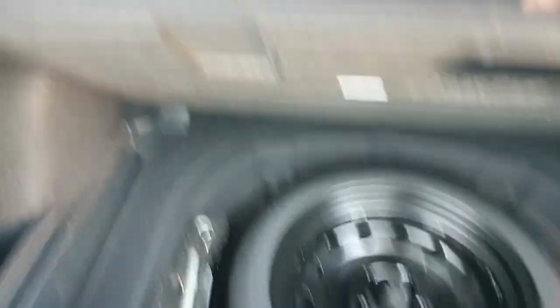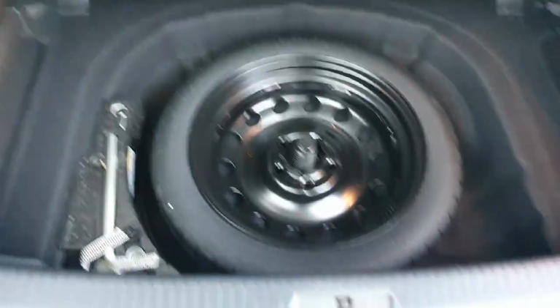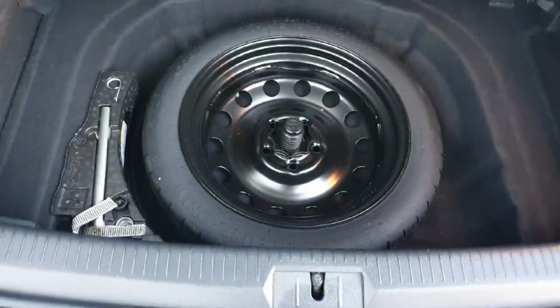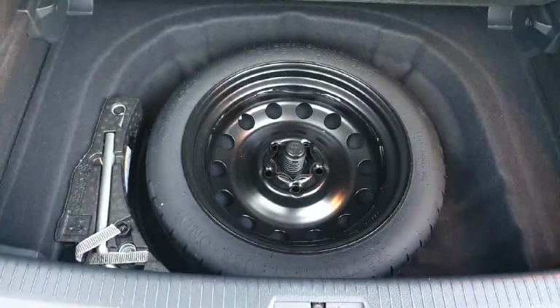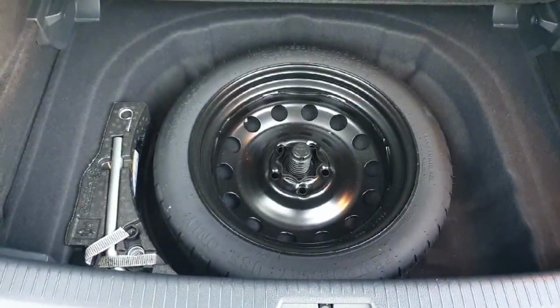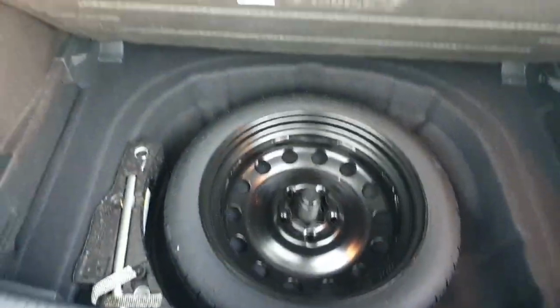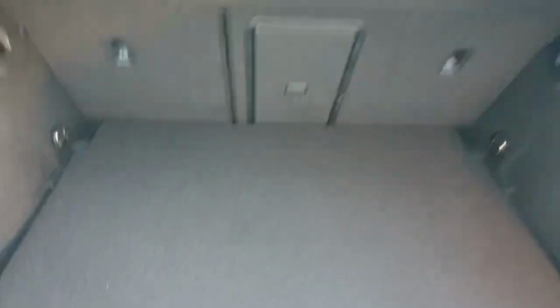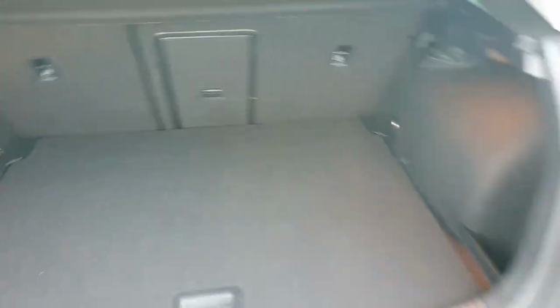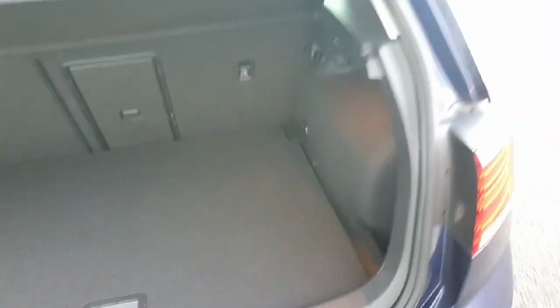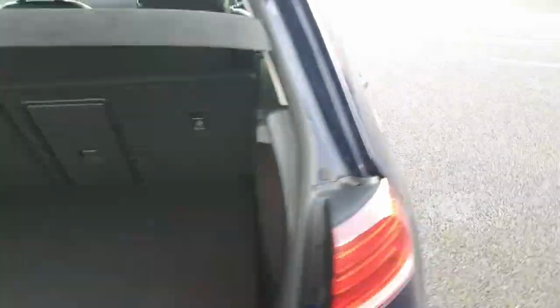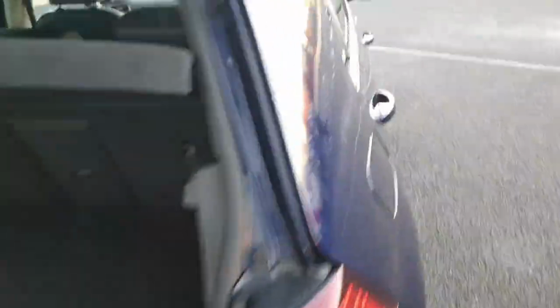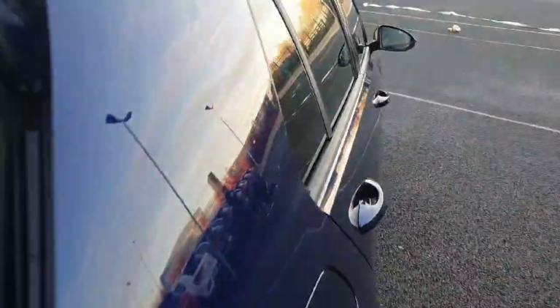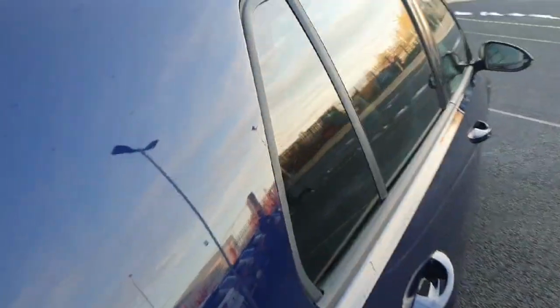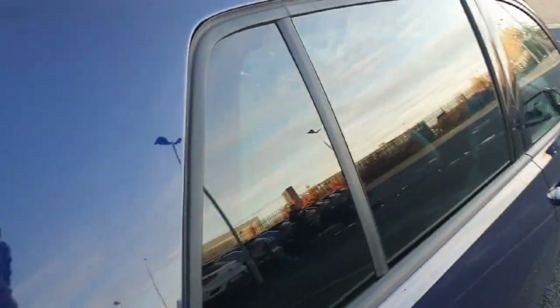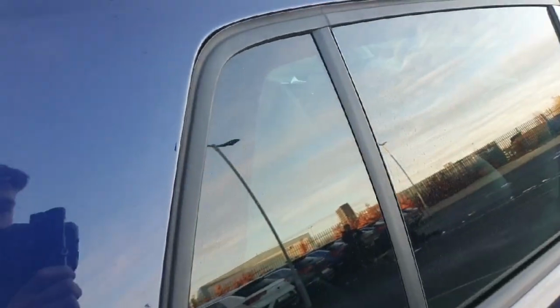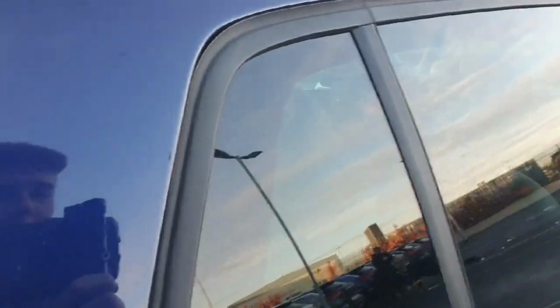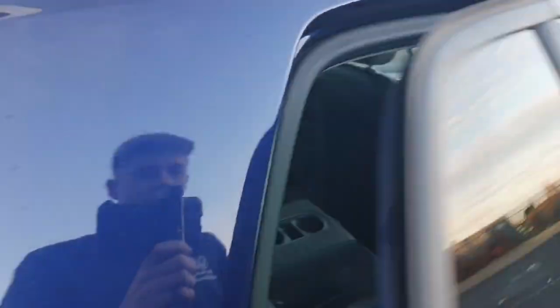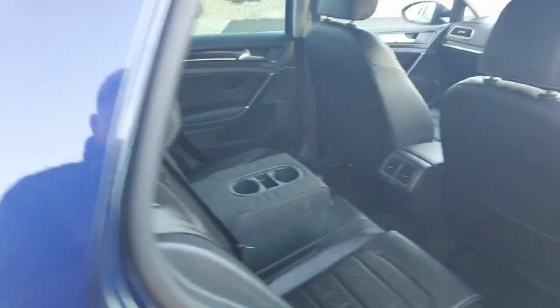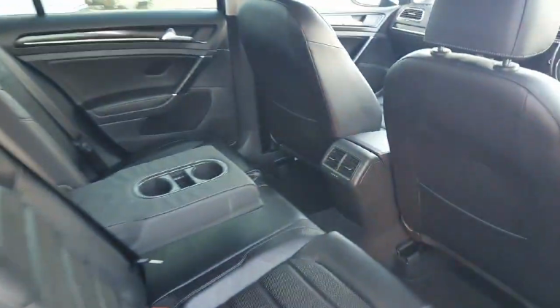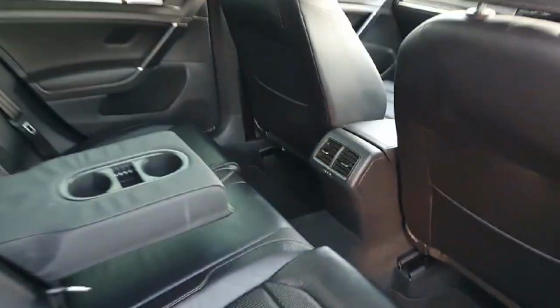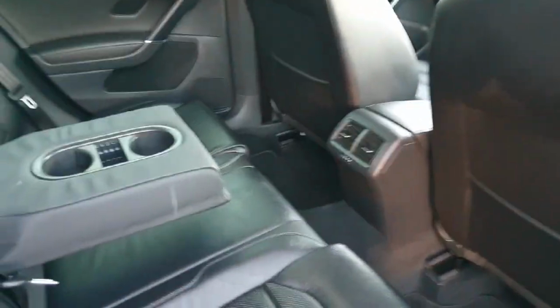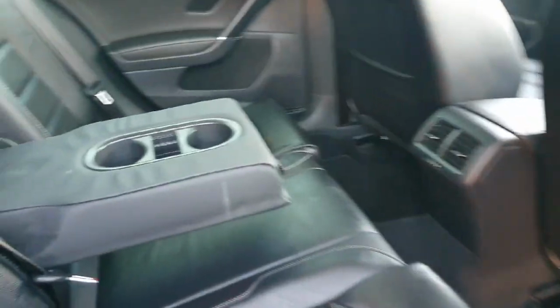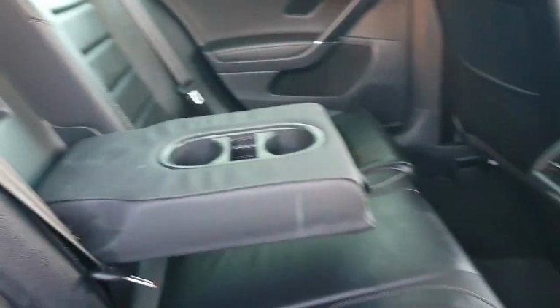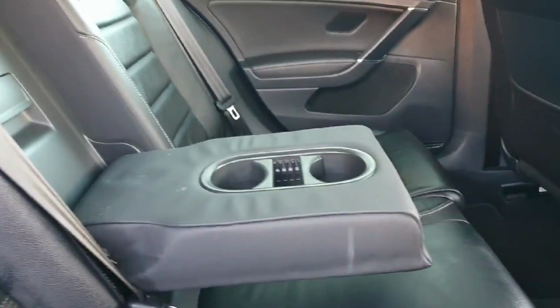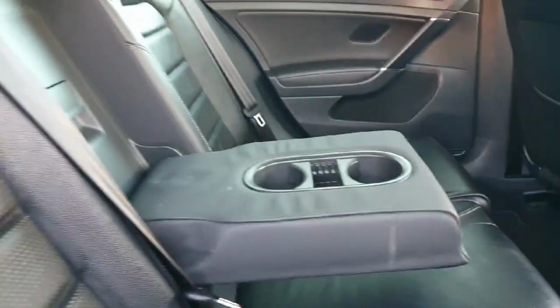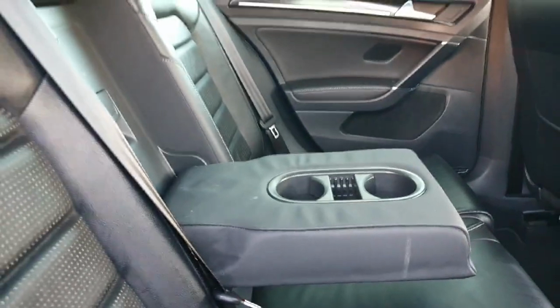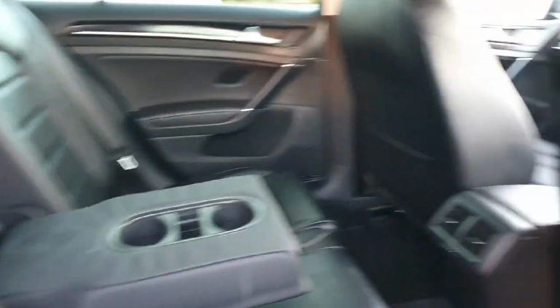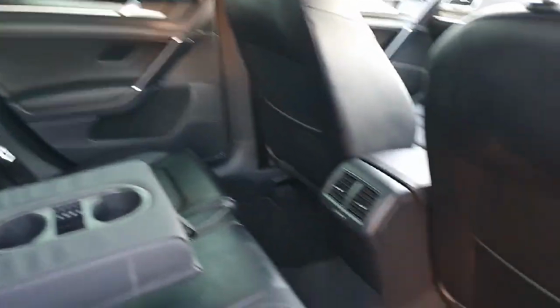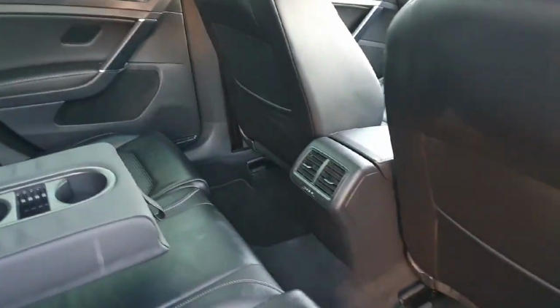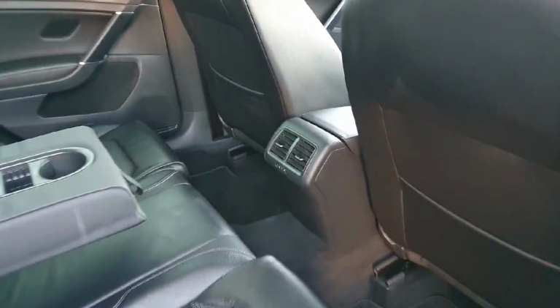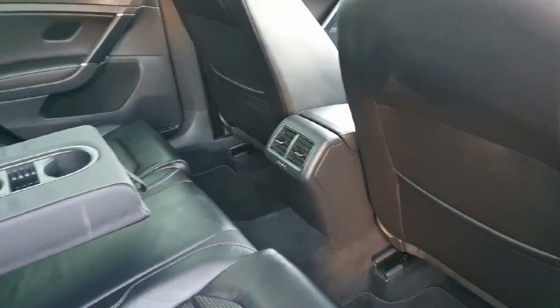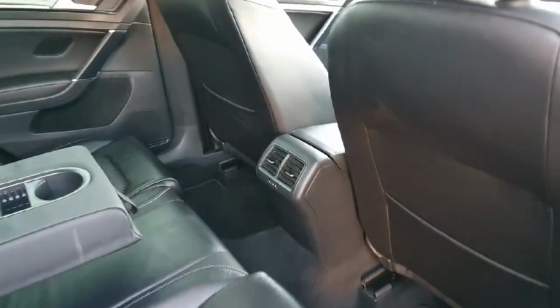Looking underneath the little flap, we have a spare tyre and a repair kit for any troubles that appear along the way. Moving around to the back, we have our rear tinted windows. Opening up the door, we have beautiful leather interior as well as a couple of cup holders in the middle and plenty of space for anybody to fit in the back.